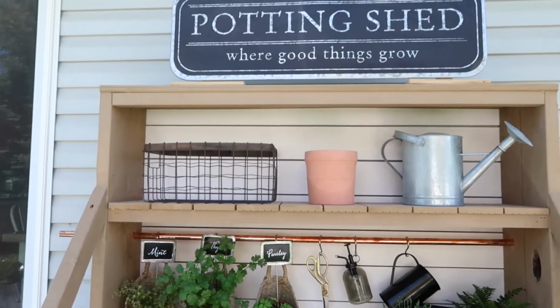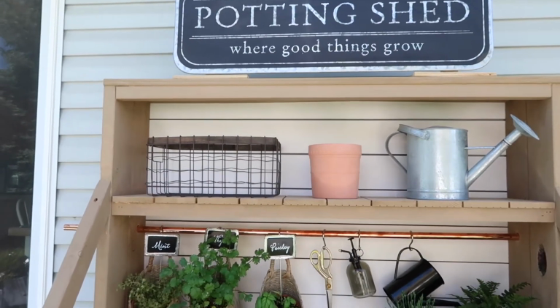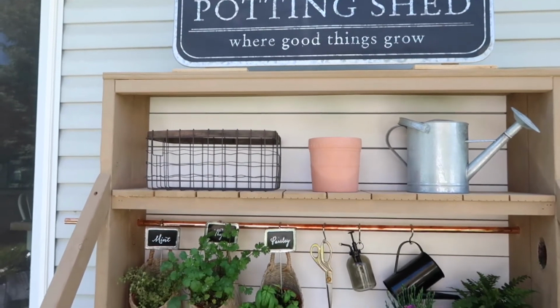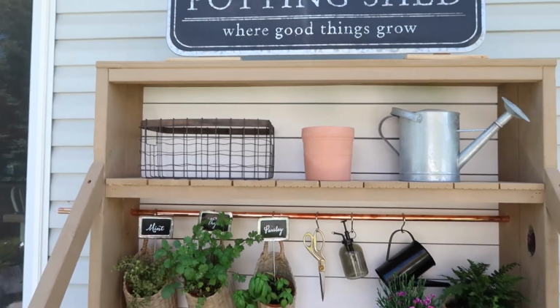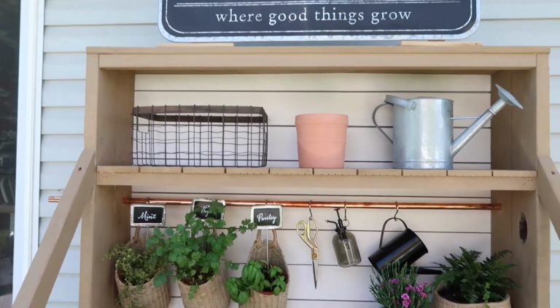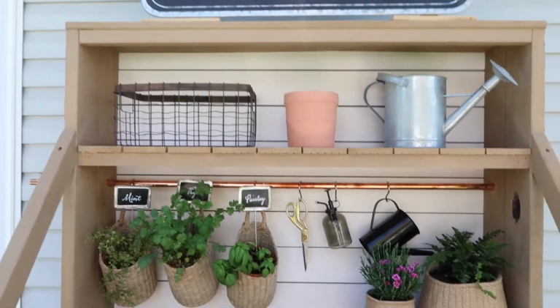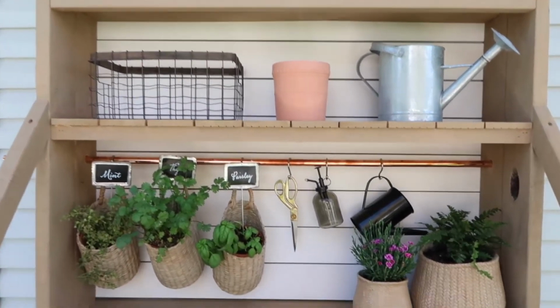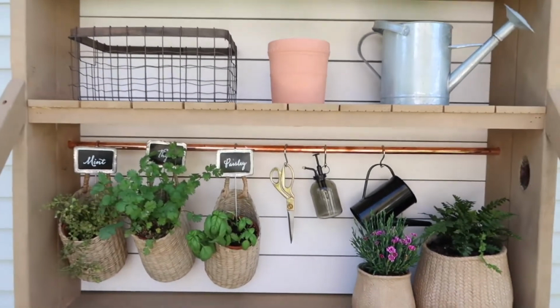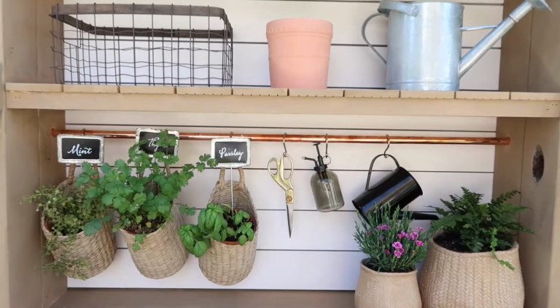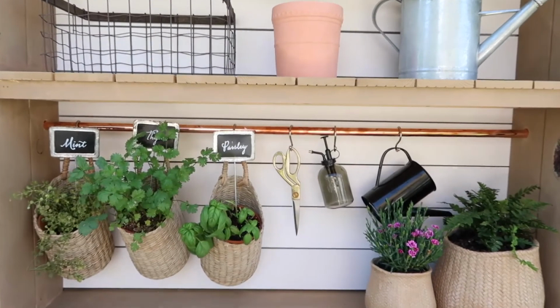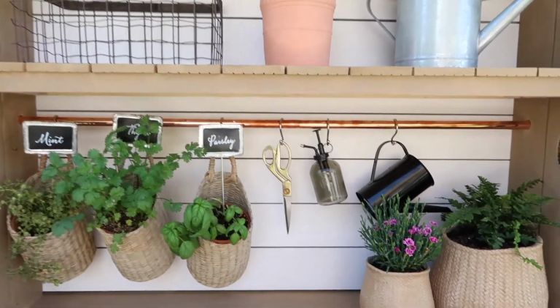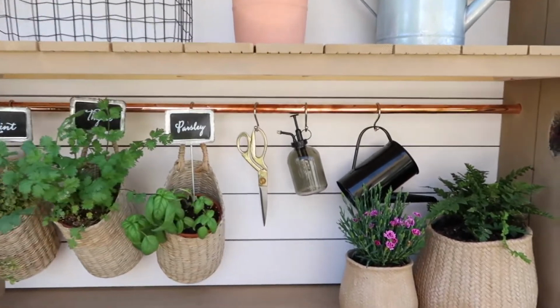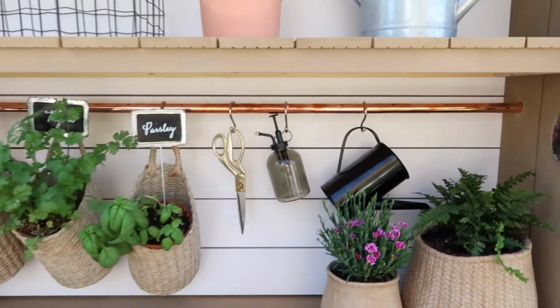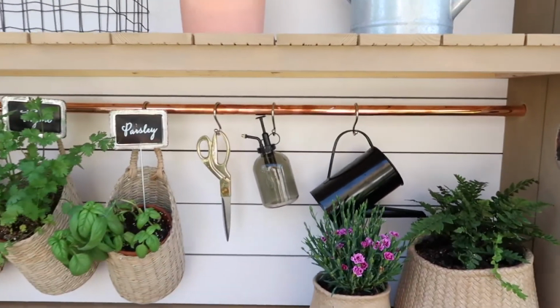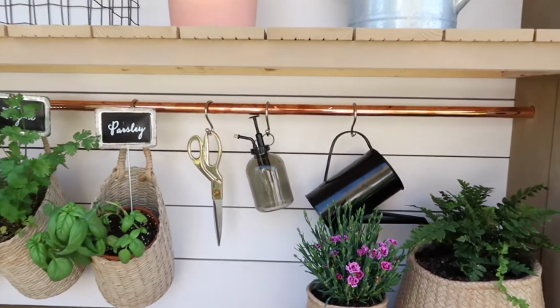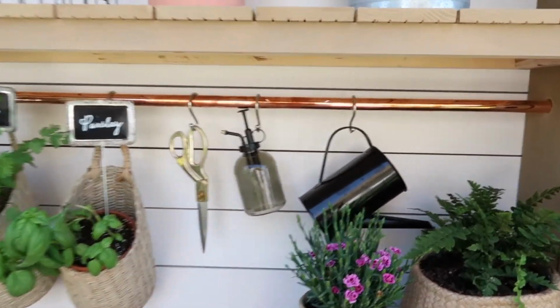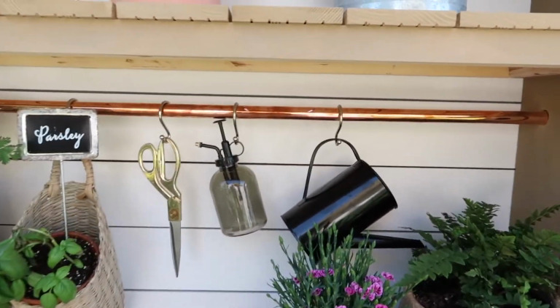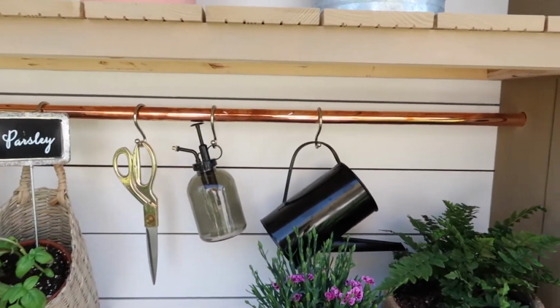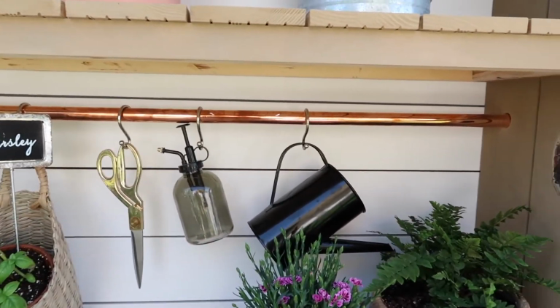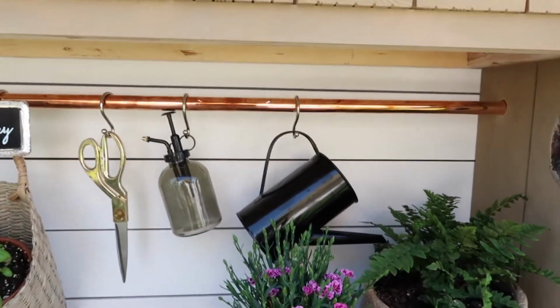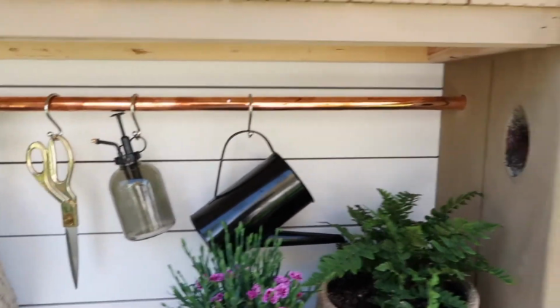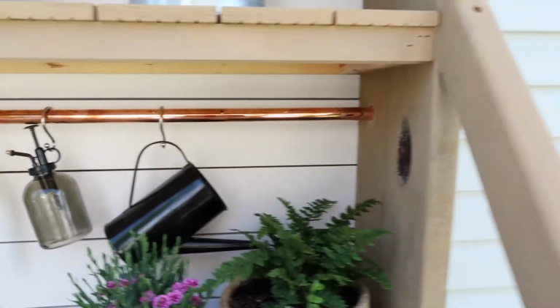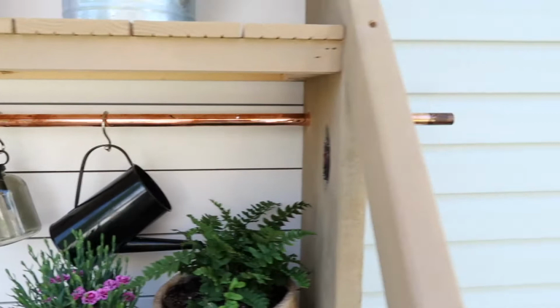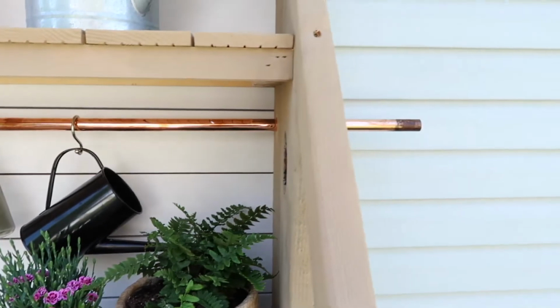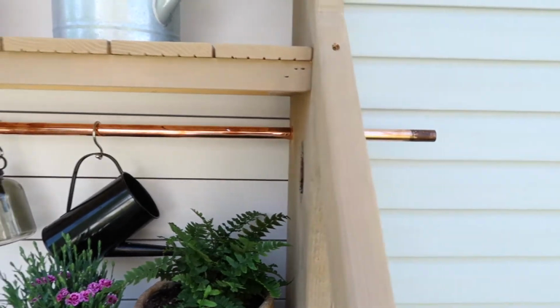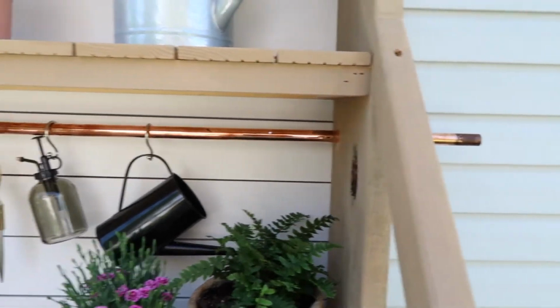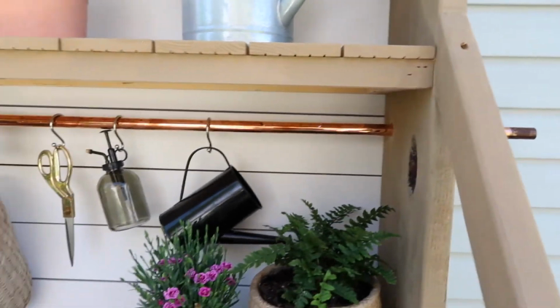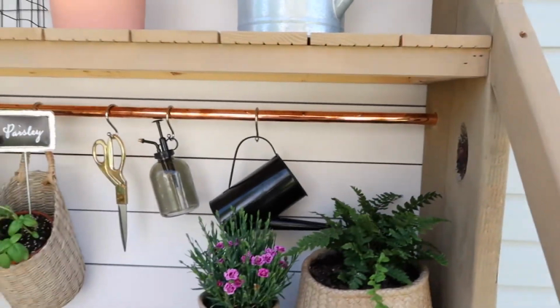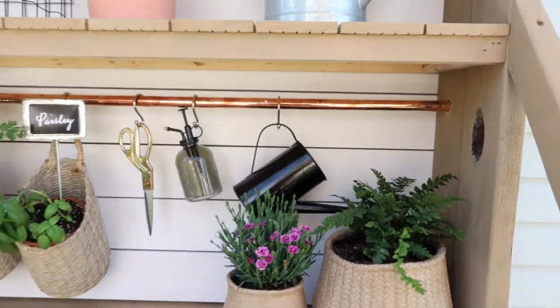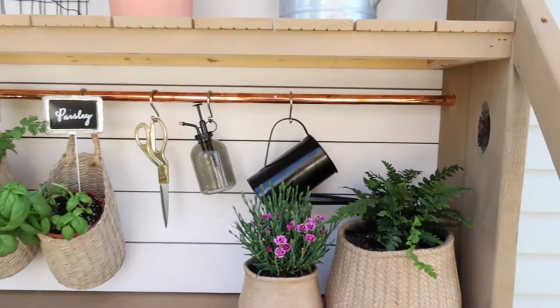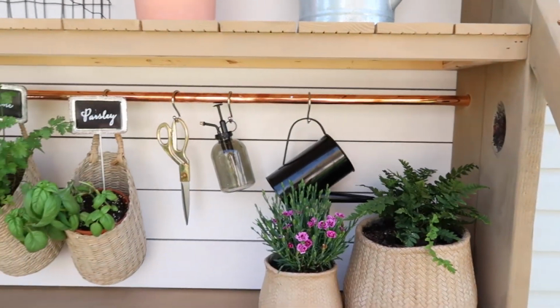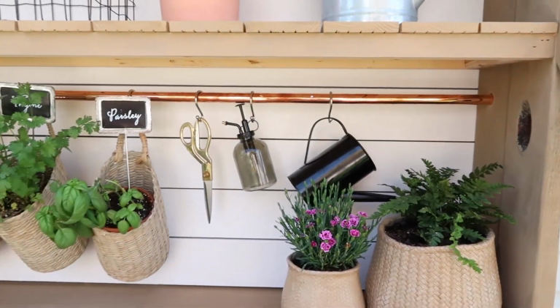The copper rod is just a copper rod that we shined up. It still needs to be cut — you can see it over there.